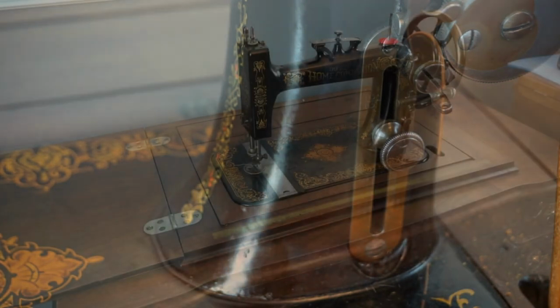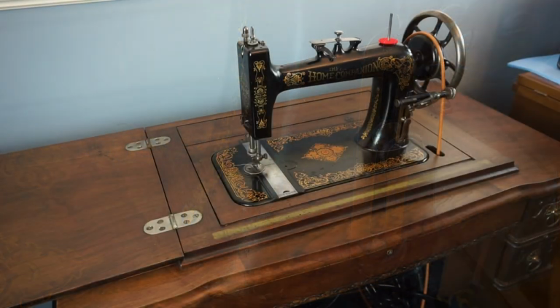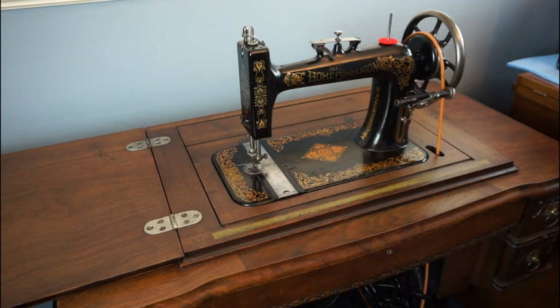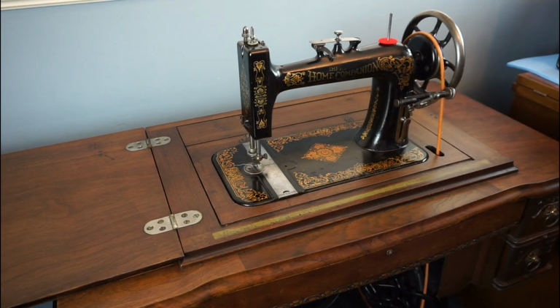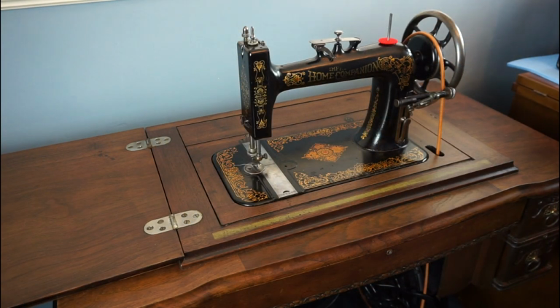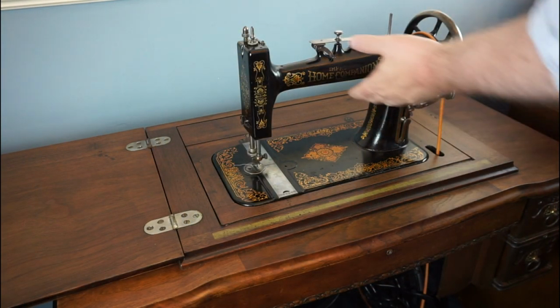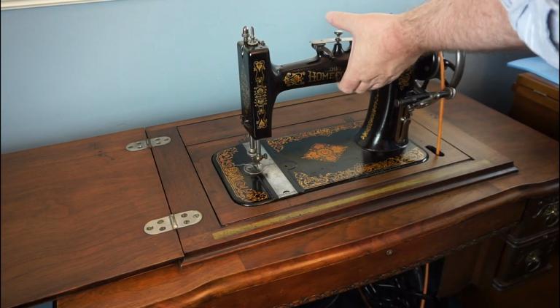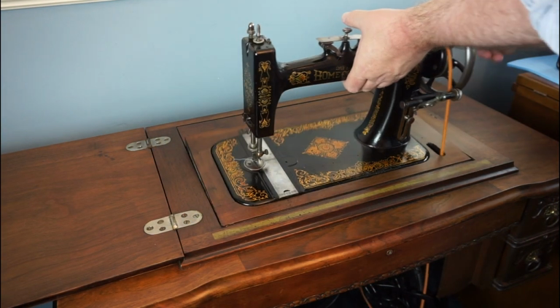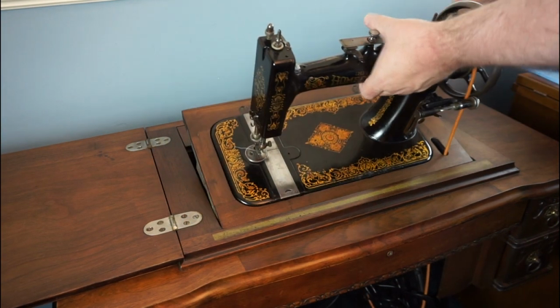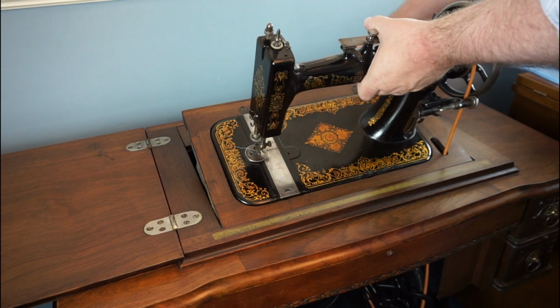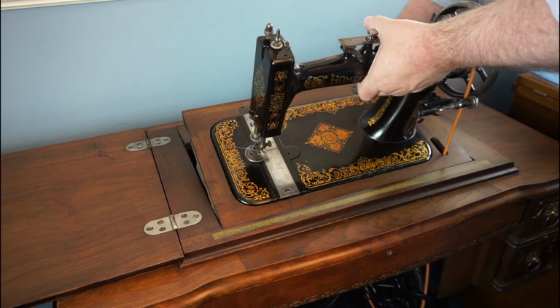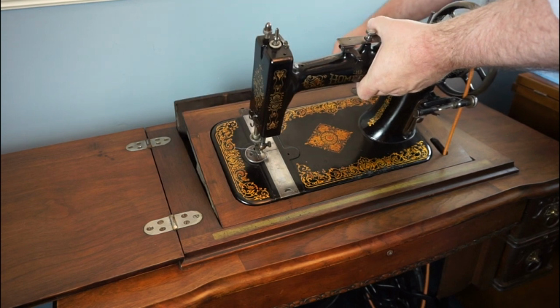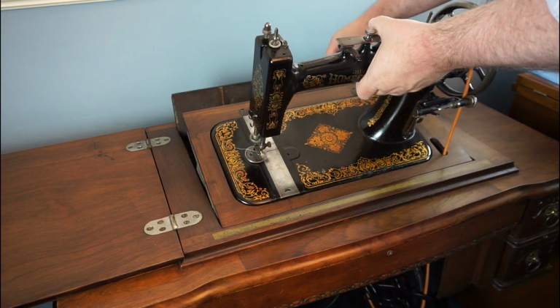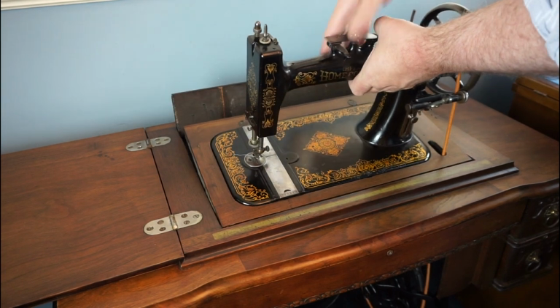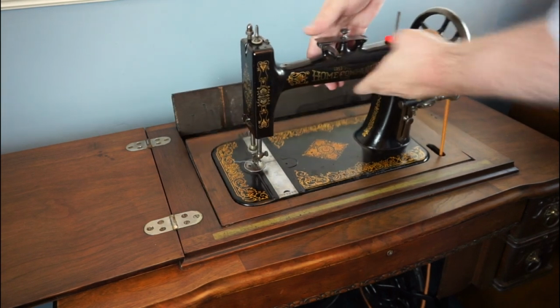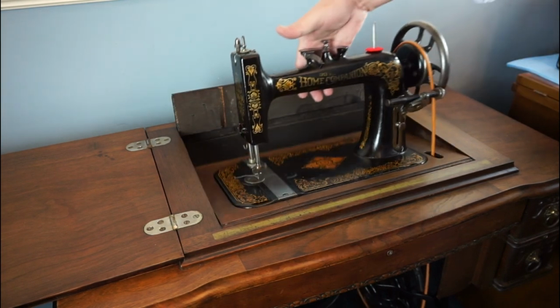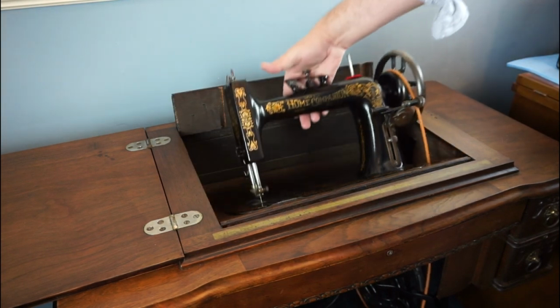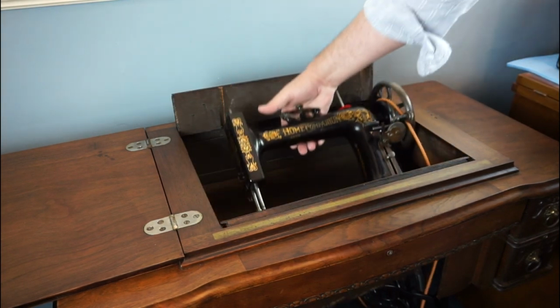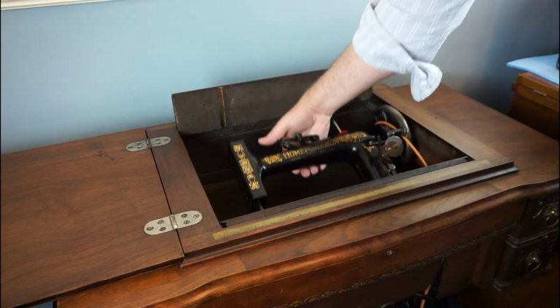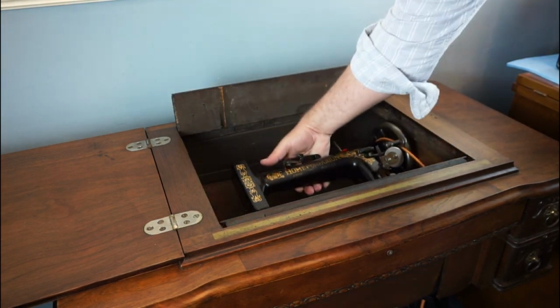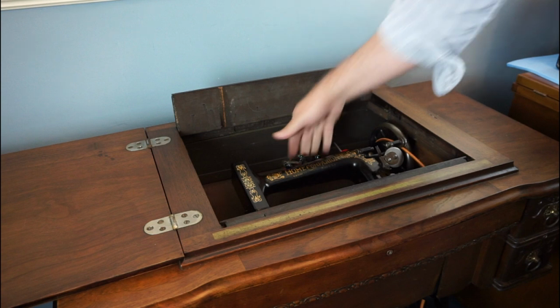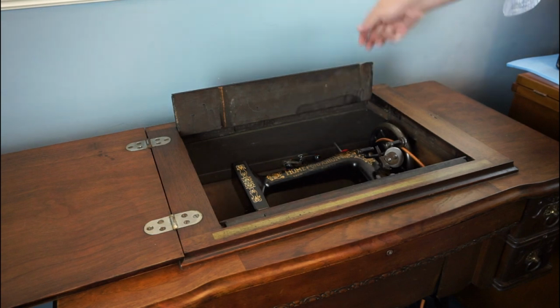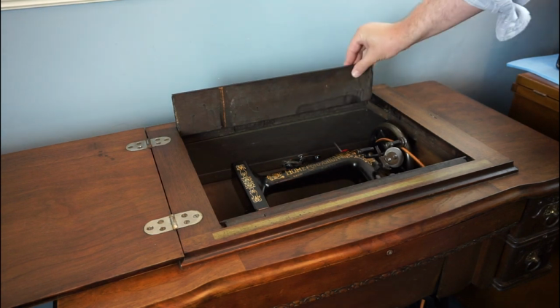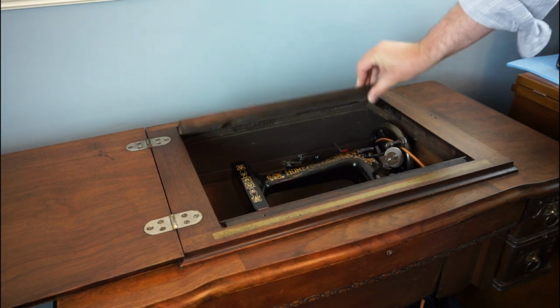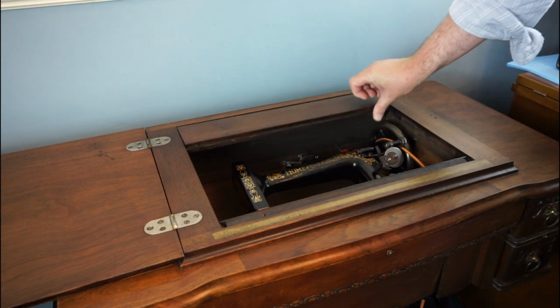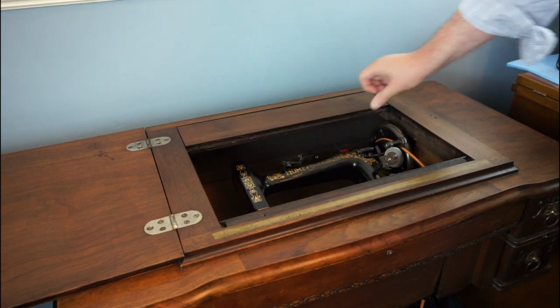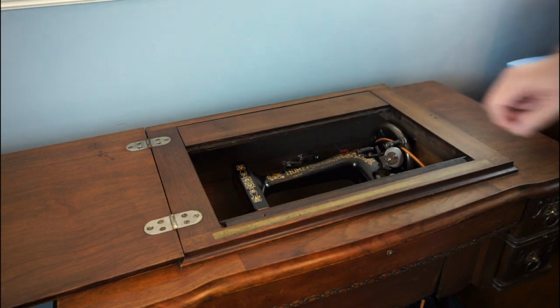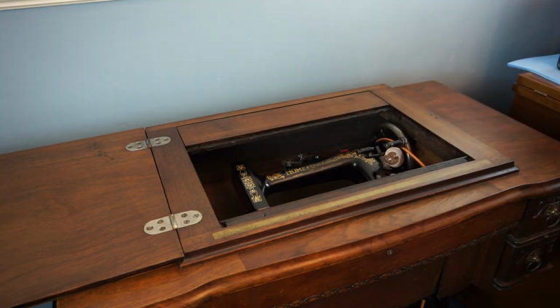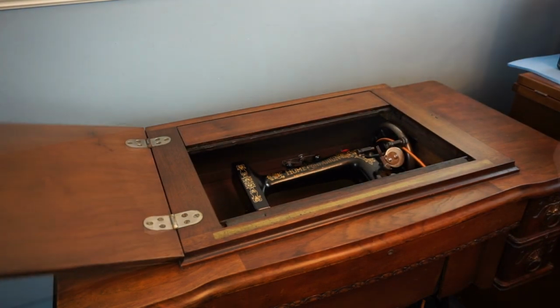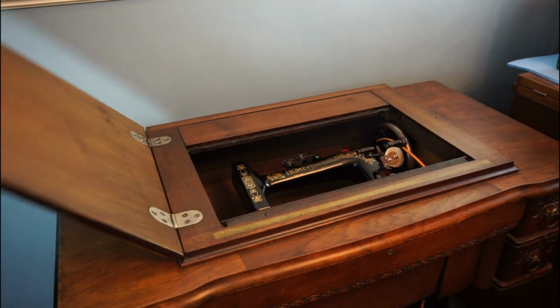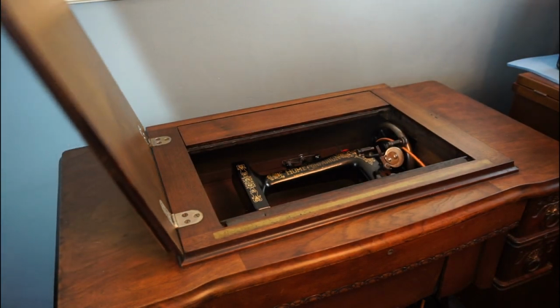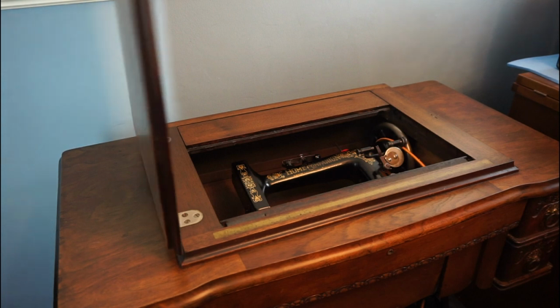The cabinet closes differently to most other treadles. With the treadle belt off, tip the machine towards you, lift up the rear flap and lower the machine away from you into the table. Close the flap and the cover.